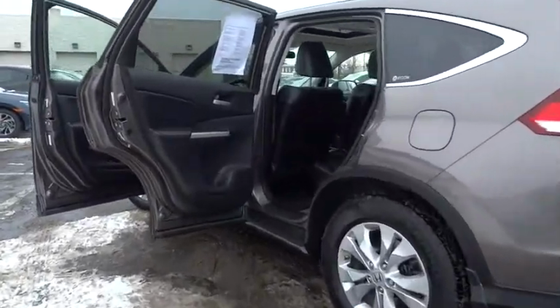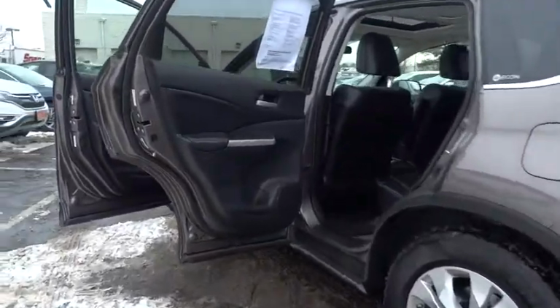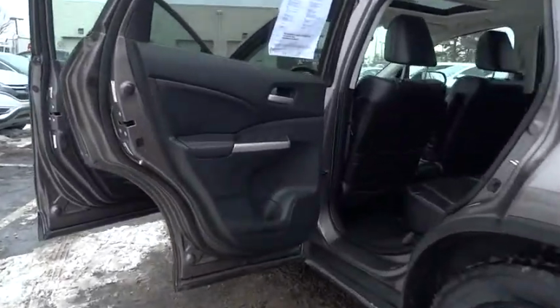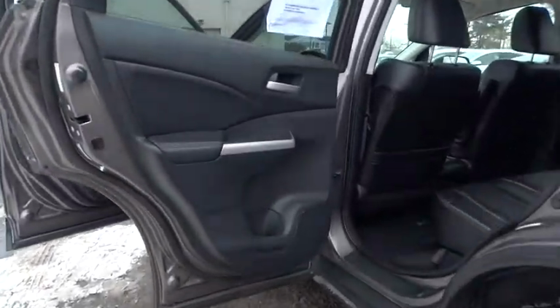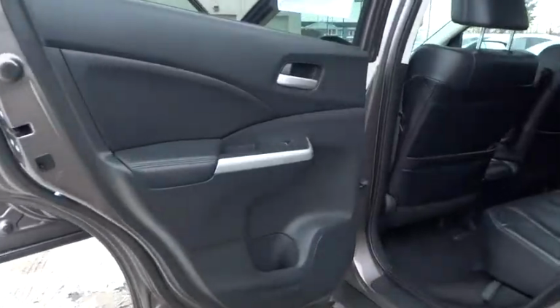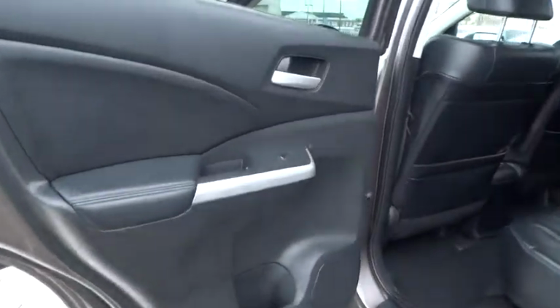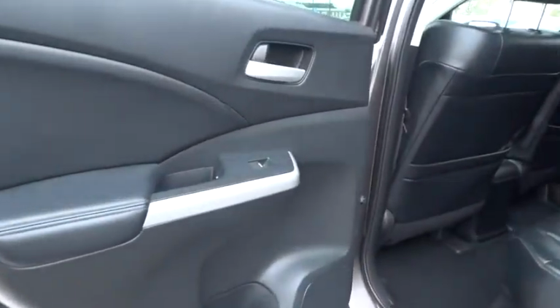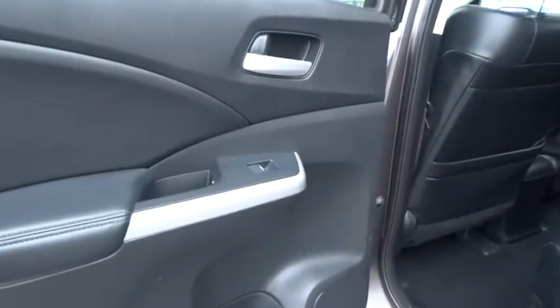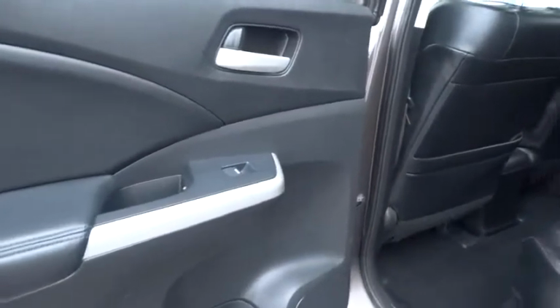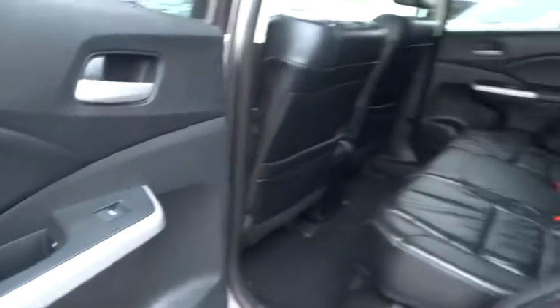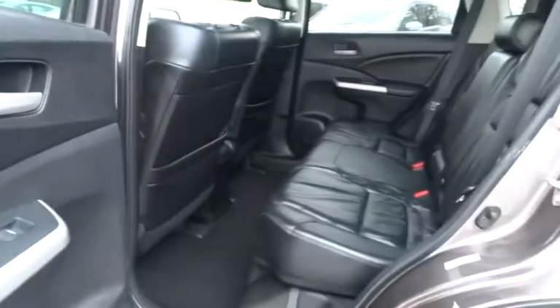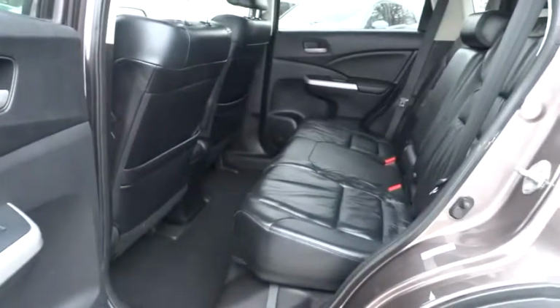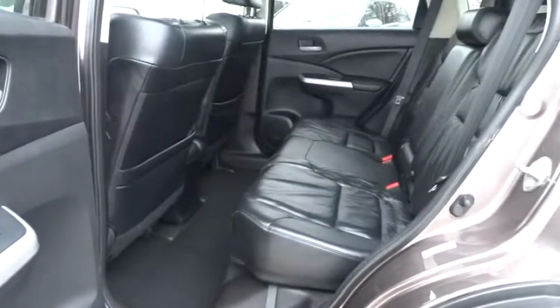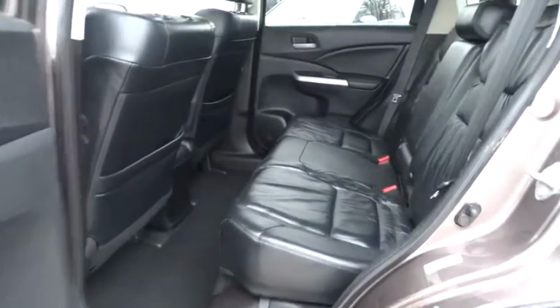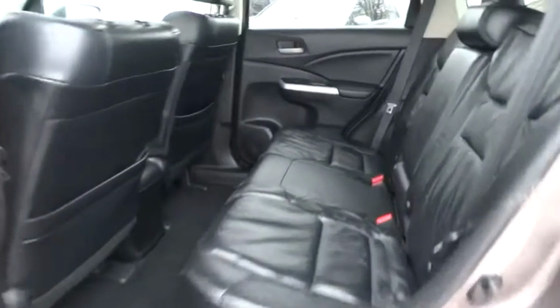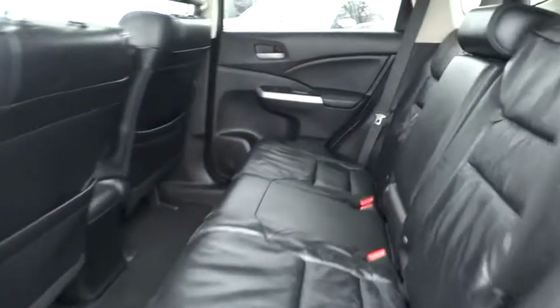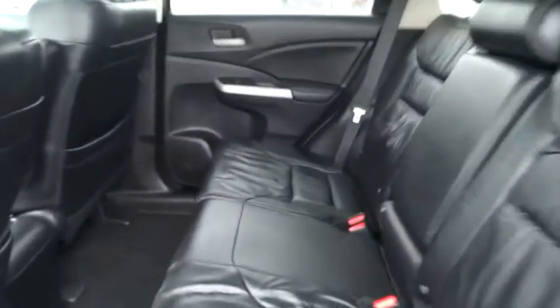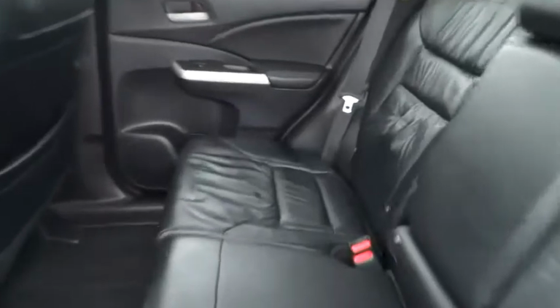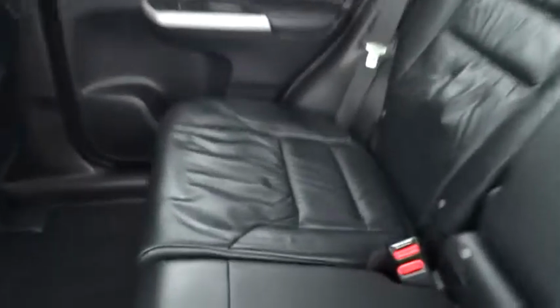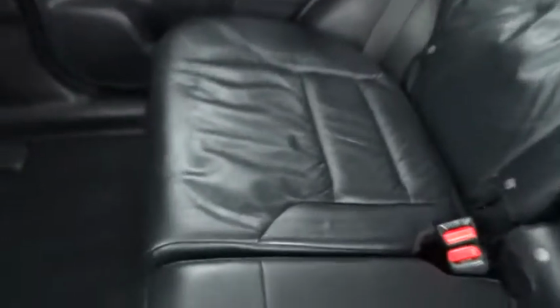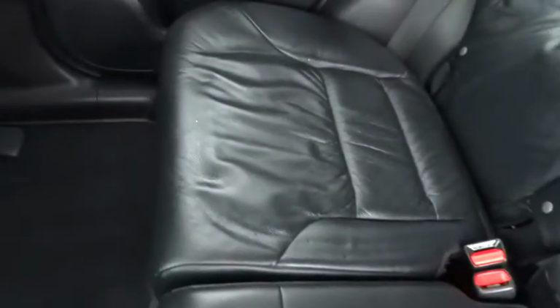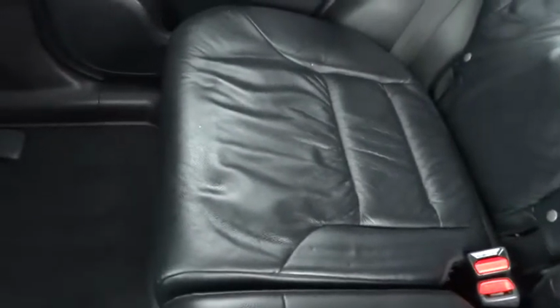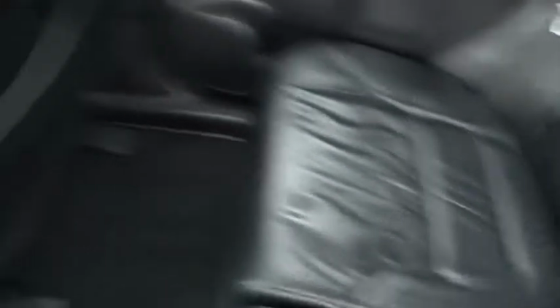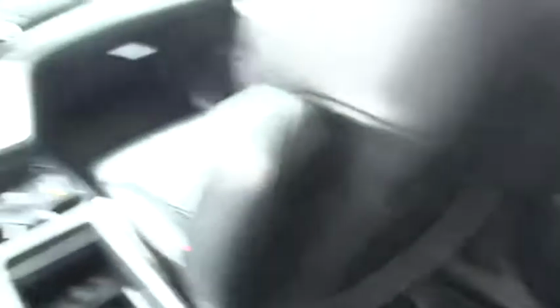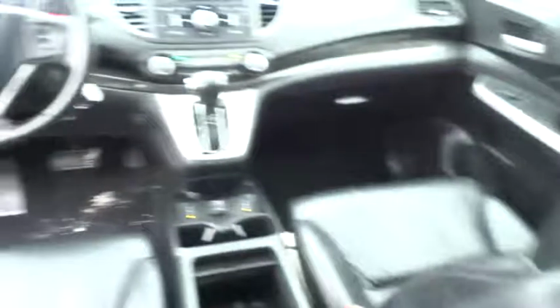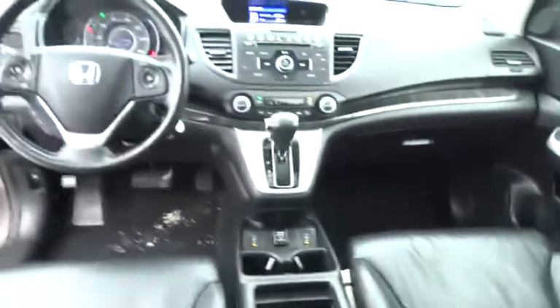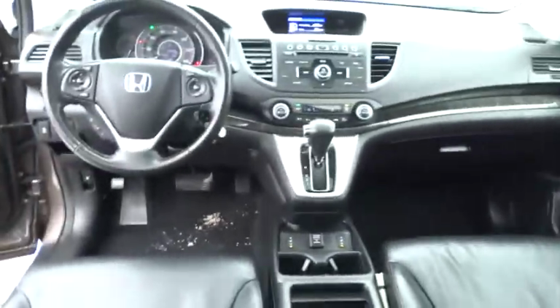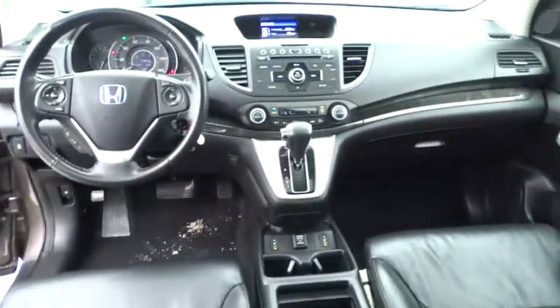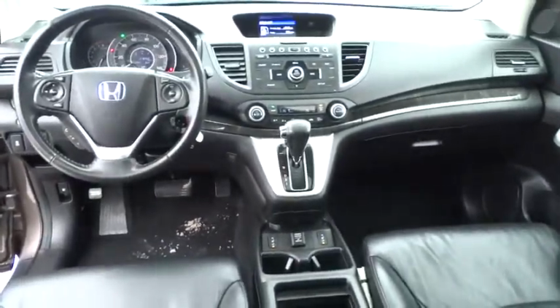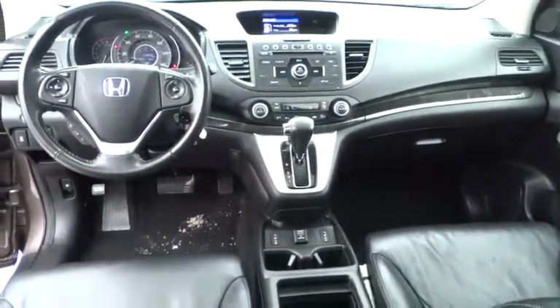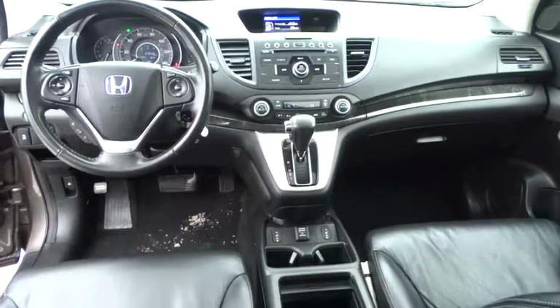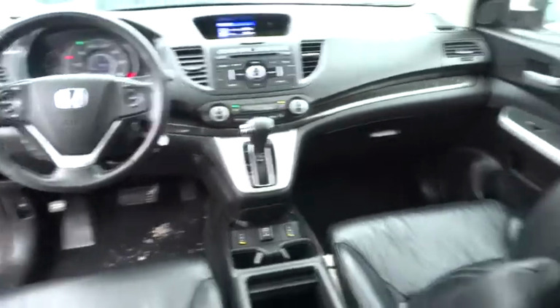Power windows, CD player, security system, electronic stability control, heated front seats, rear window defroster, overhead console, brake assist, remote keyless entry, panic alarm, and power moonroof.